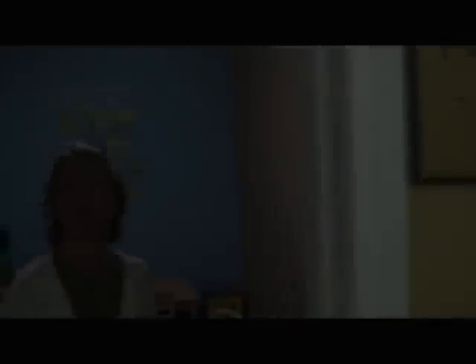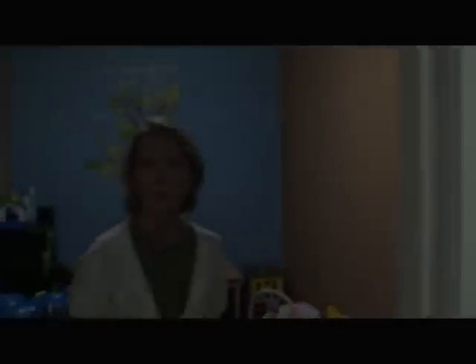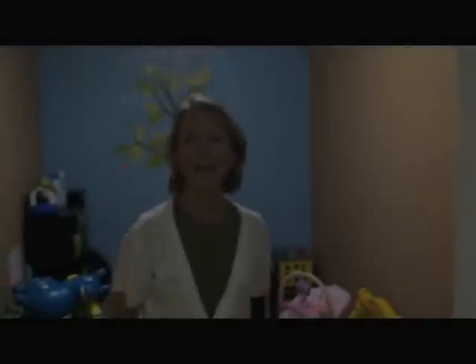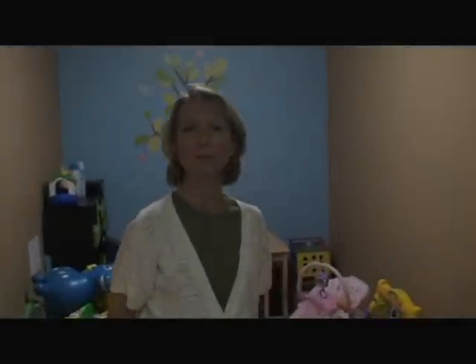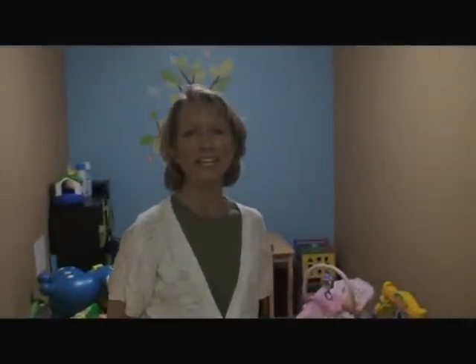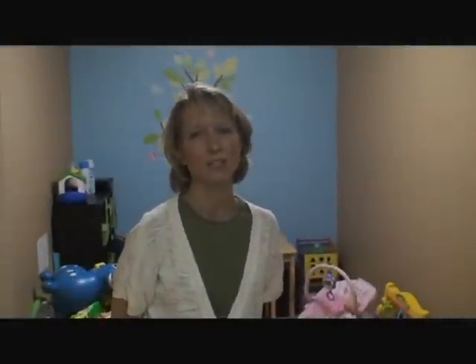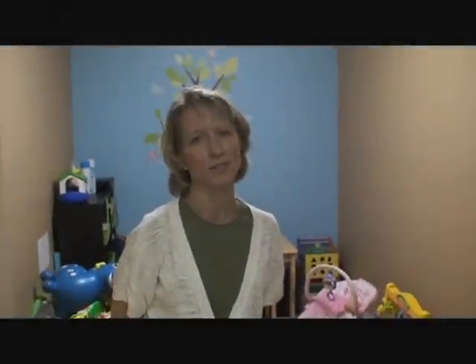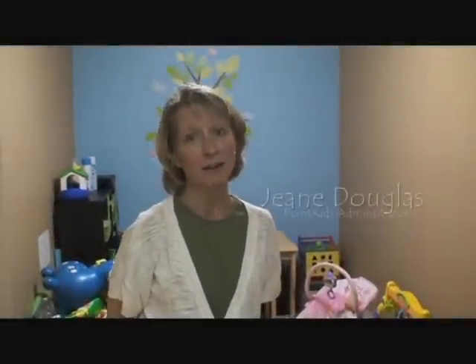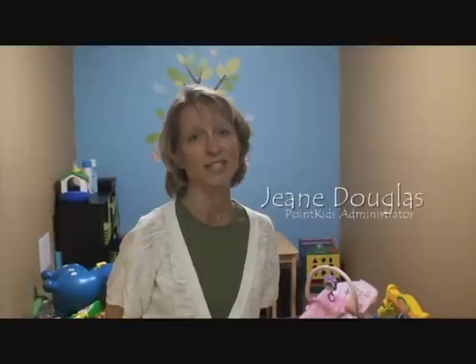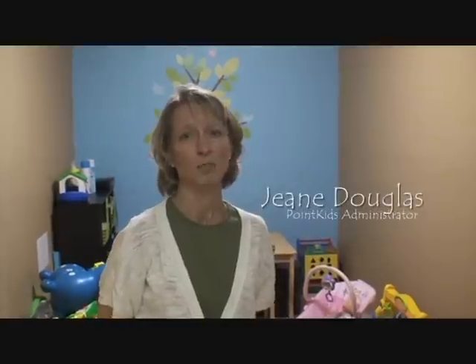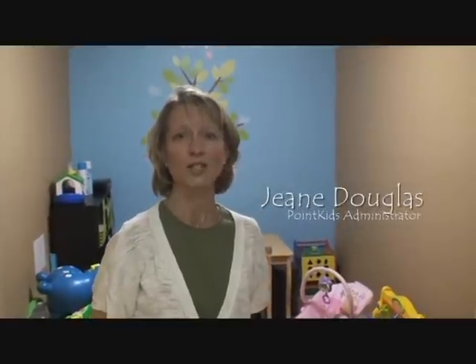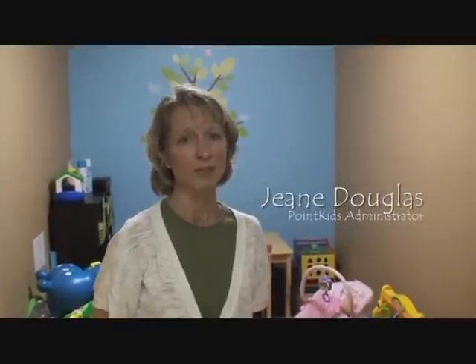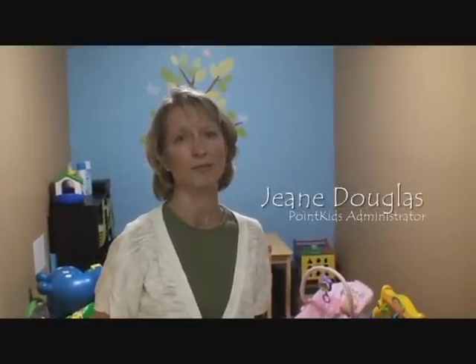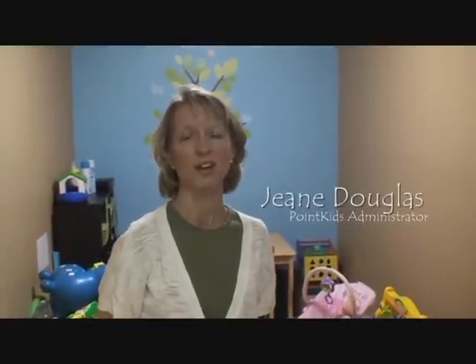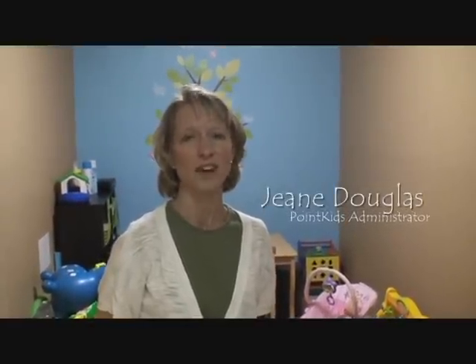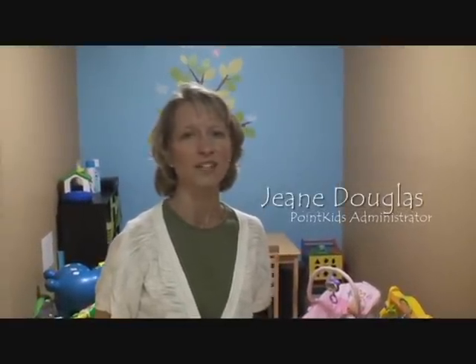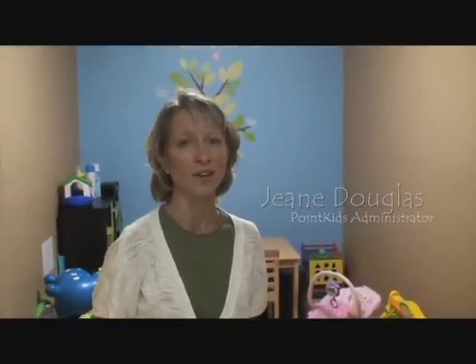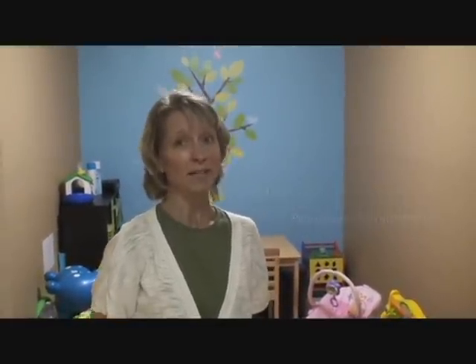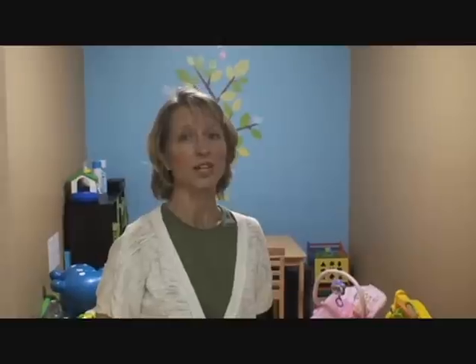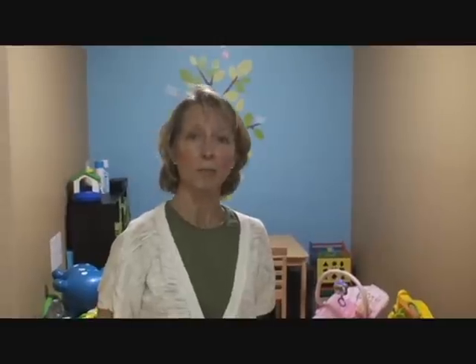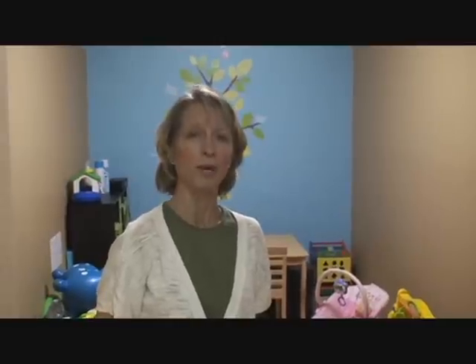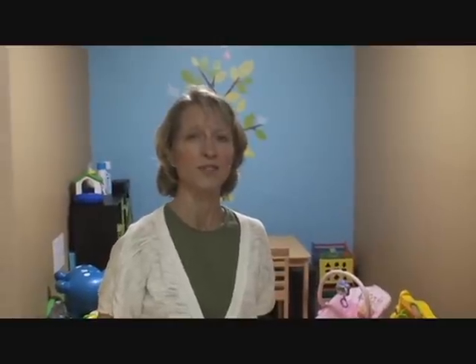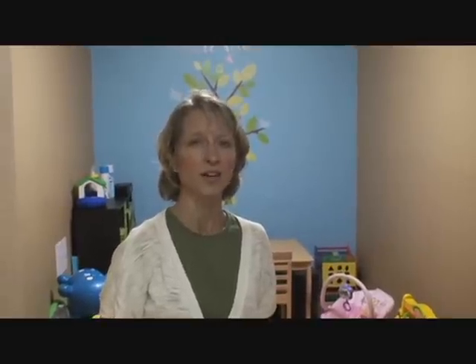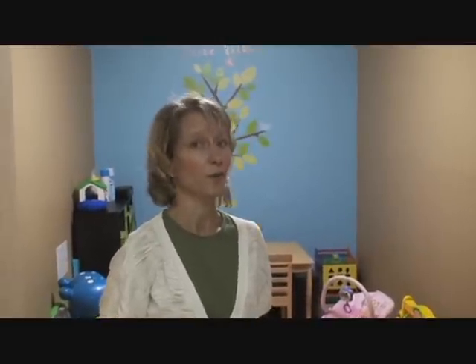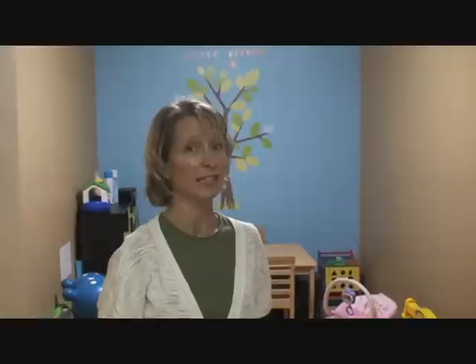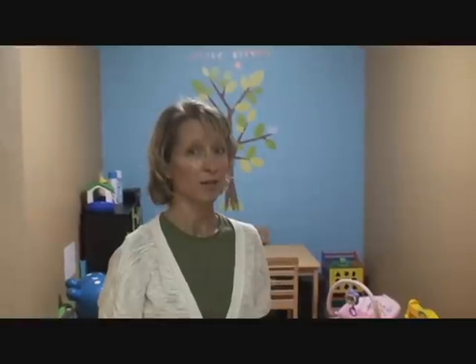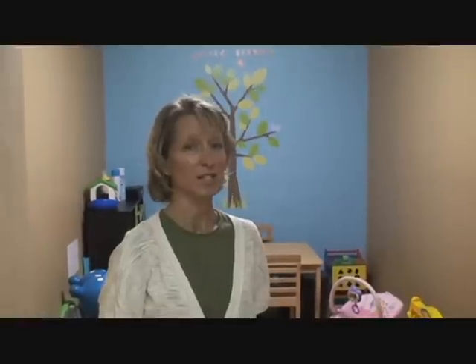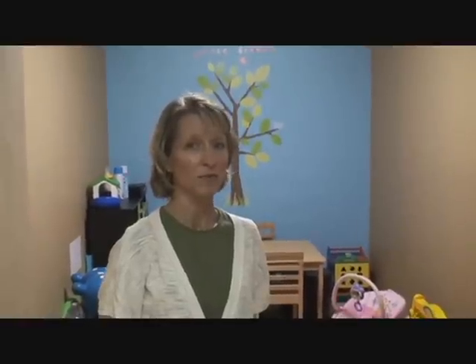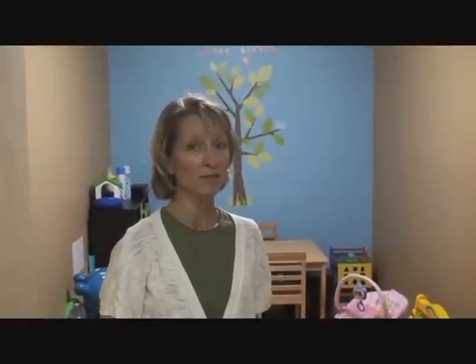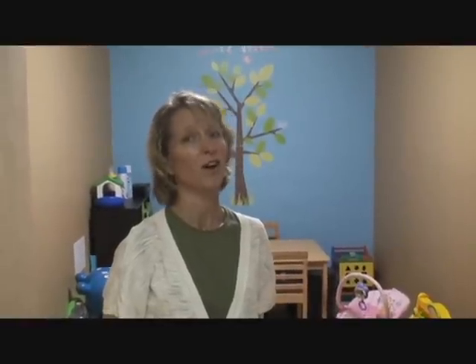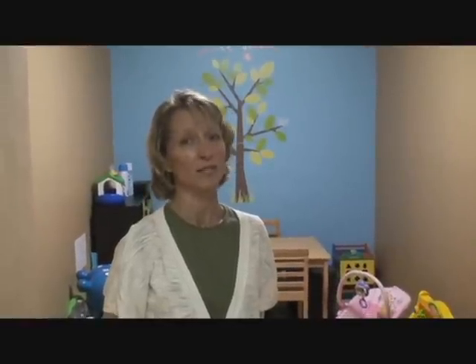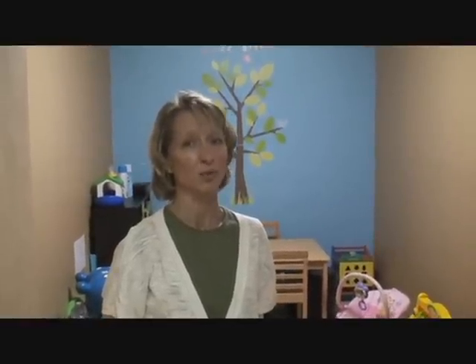Good morning and welcome to Point Kids Little Sprouts. I'm Janine Douglas, your Point Kids Children's Ministry Administrator and Fellow Volunteer. I'm going to teach you today about being a Point Kids Volunteer for the Little Sprouts — that's children from infants all the way up to age three.